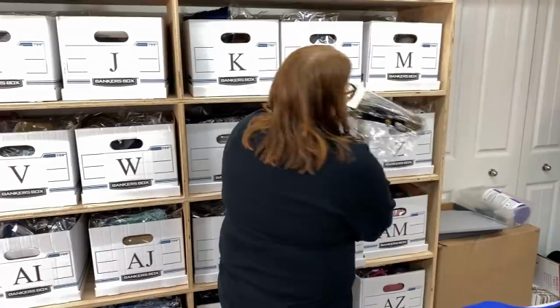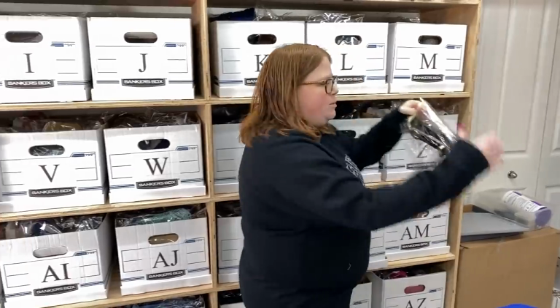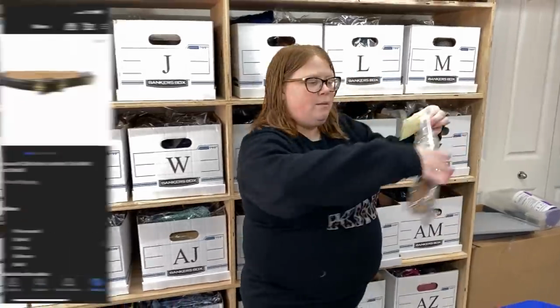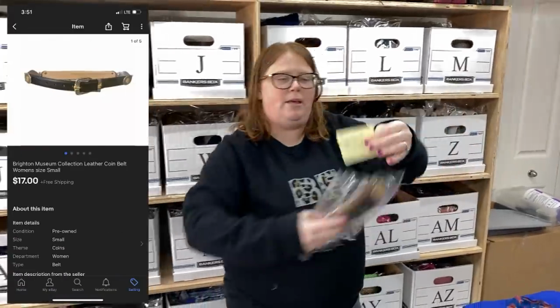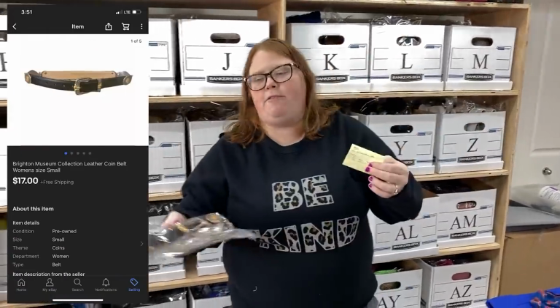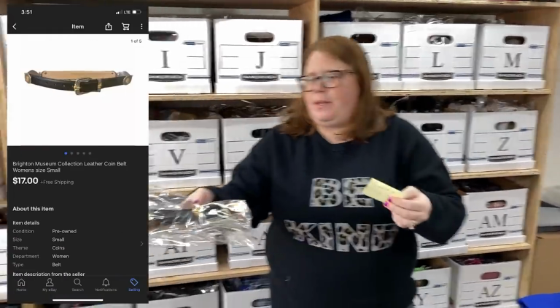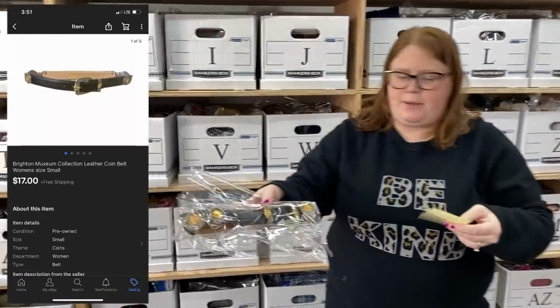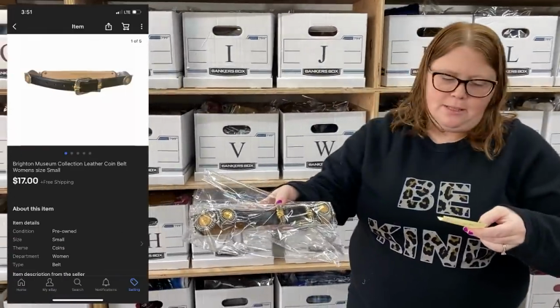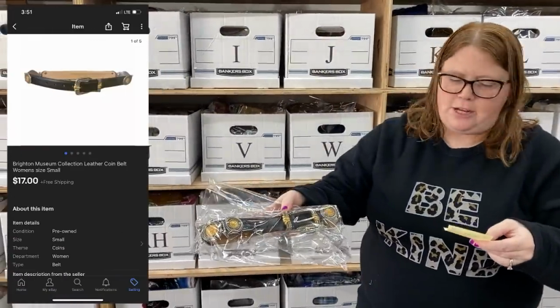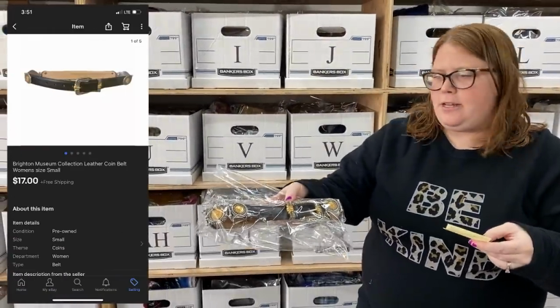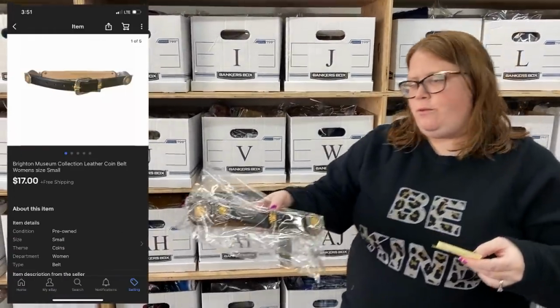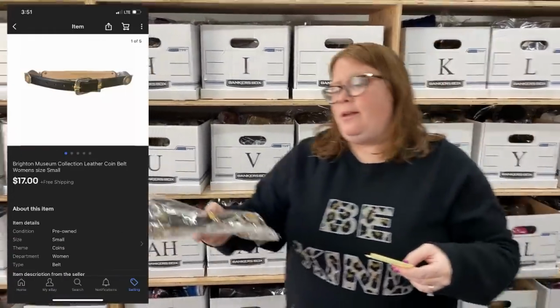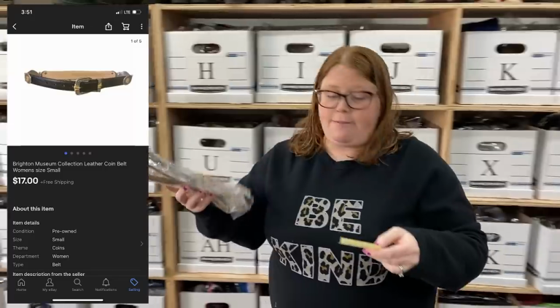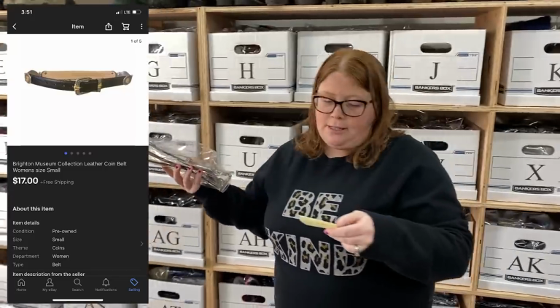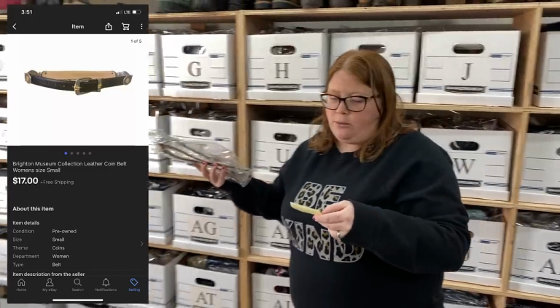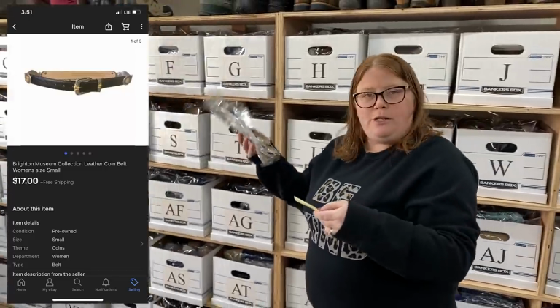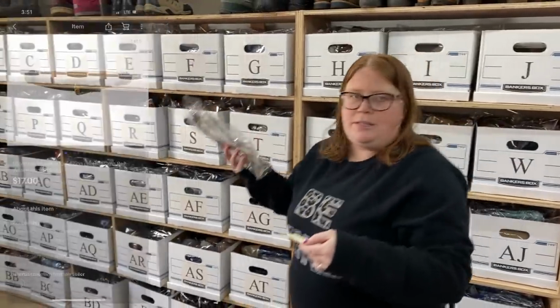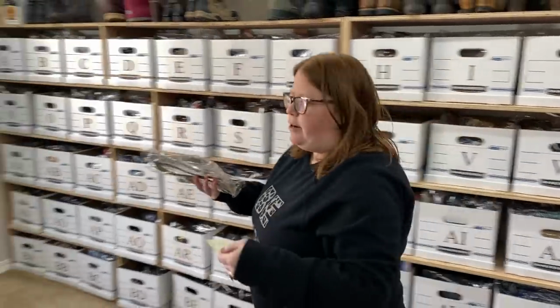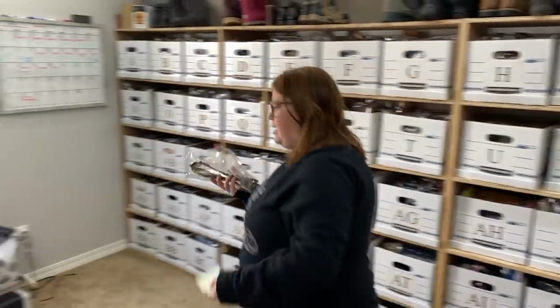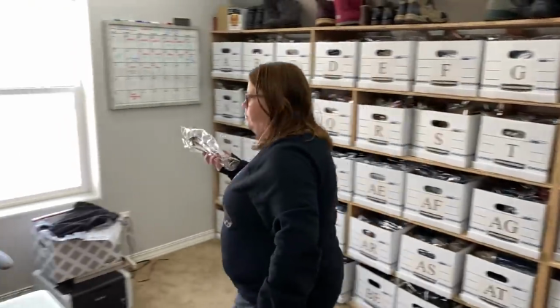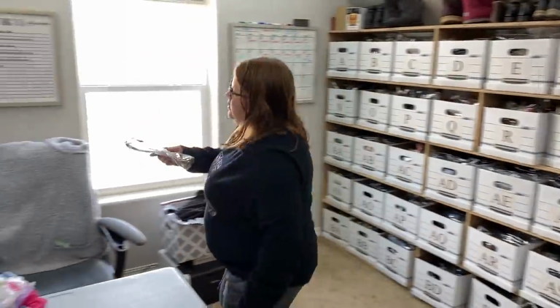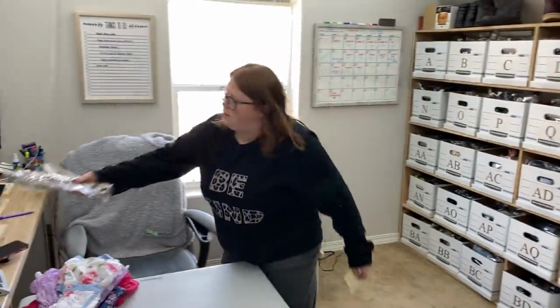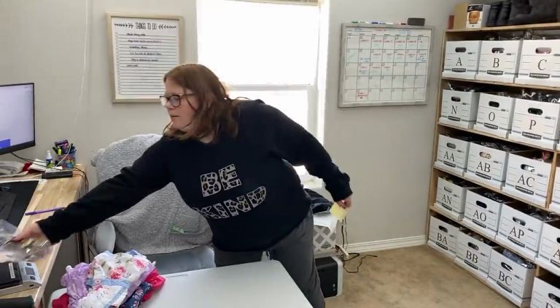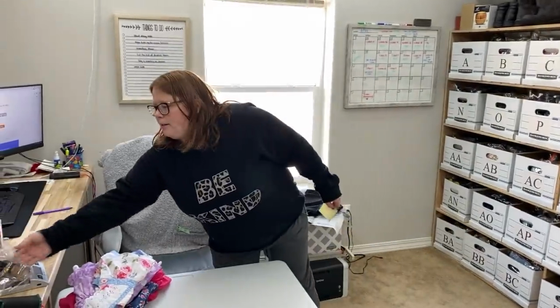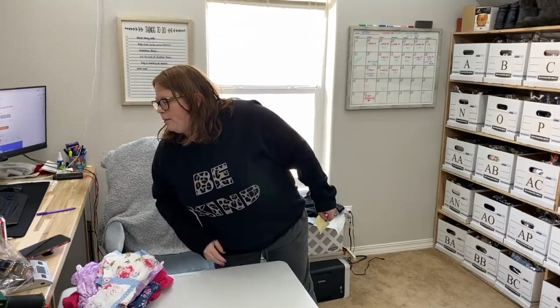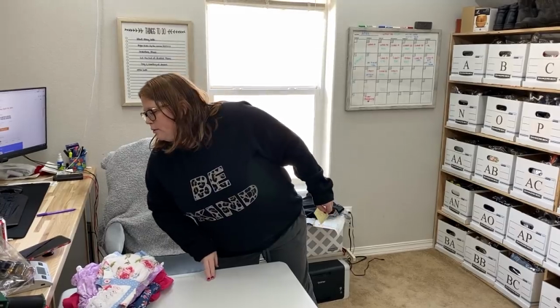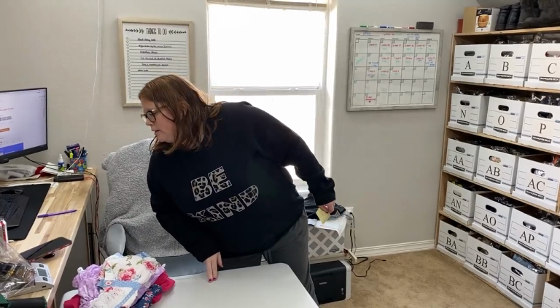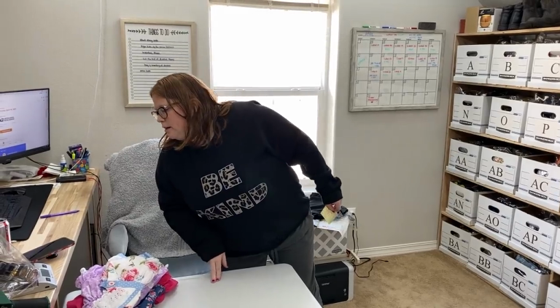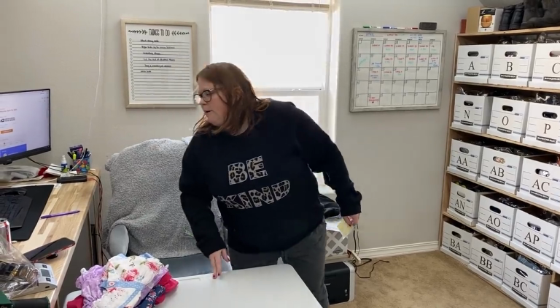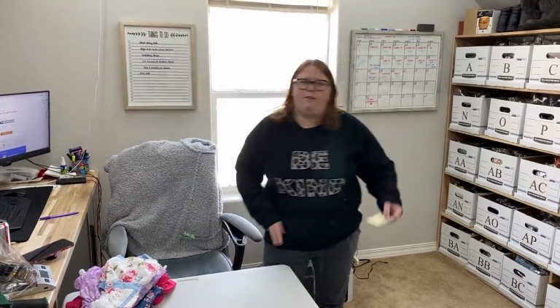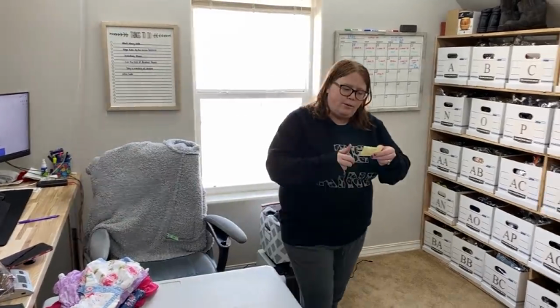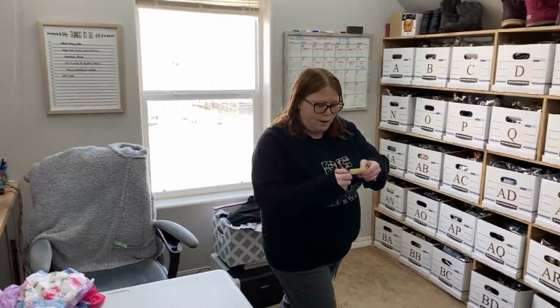Sold this Brighton belt that I got from the bins from my stimulus check challenge. That sold for $17 with free shipping — that's an offer I sent out. I only have about a buck into it and it's going to cost about $4.50 or so to ship out.